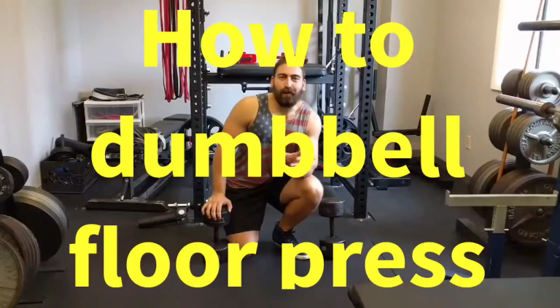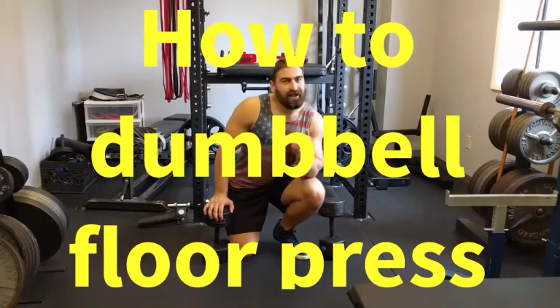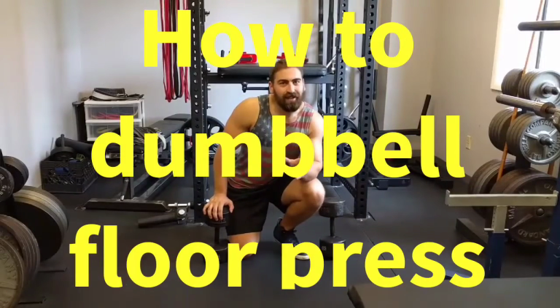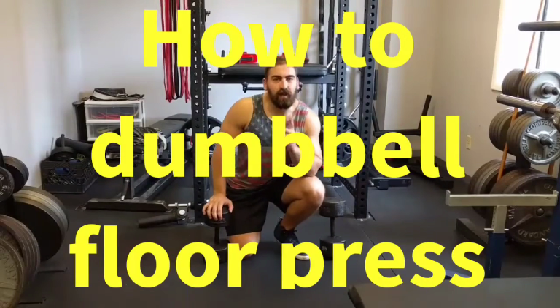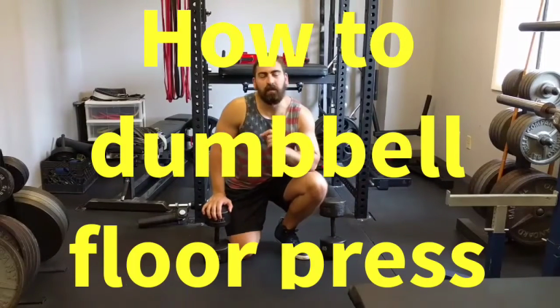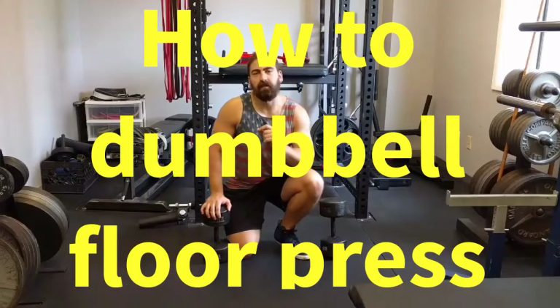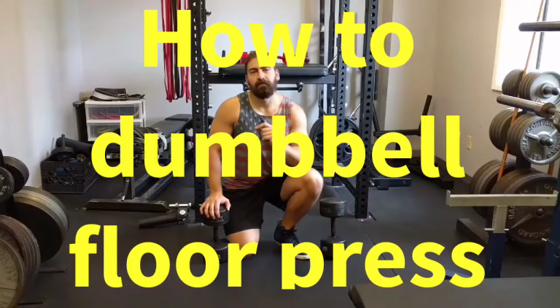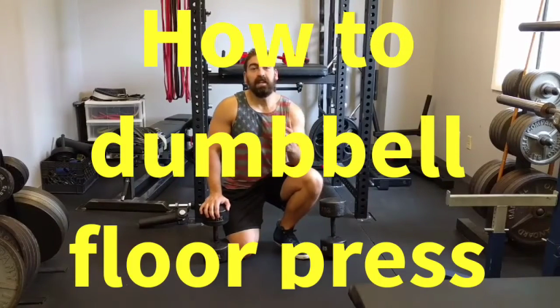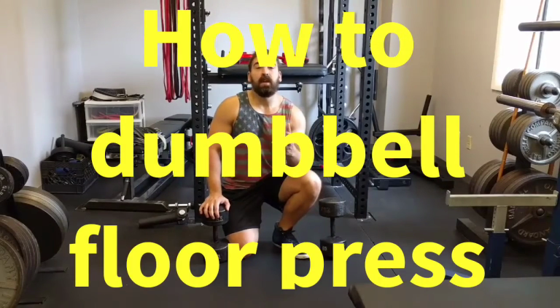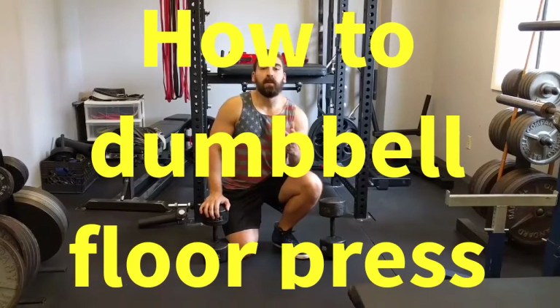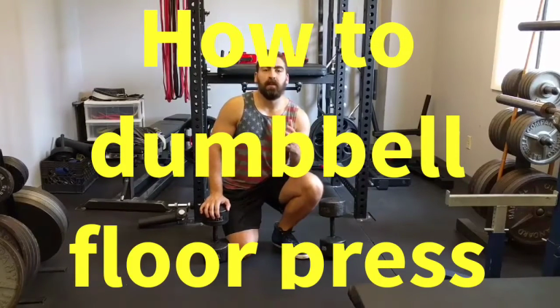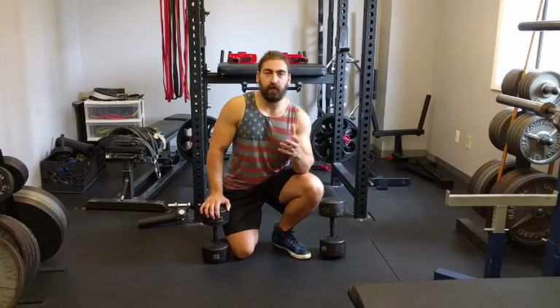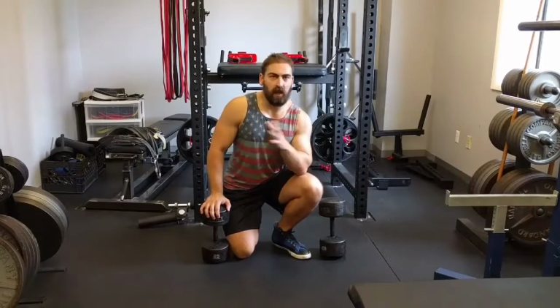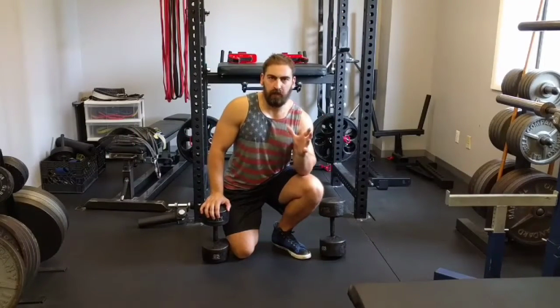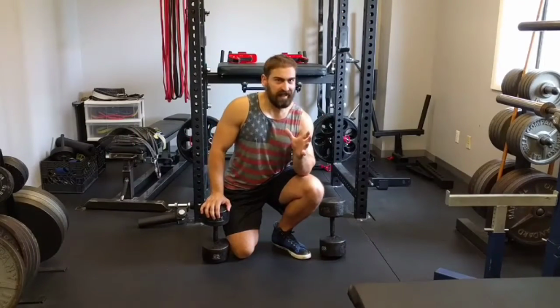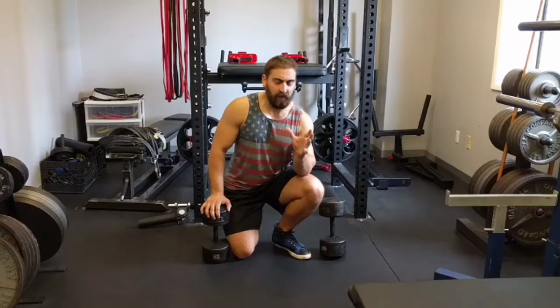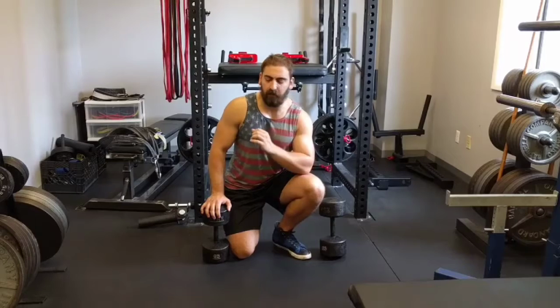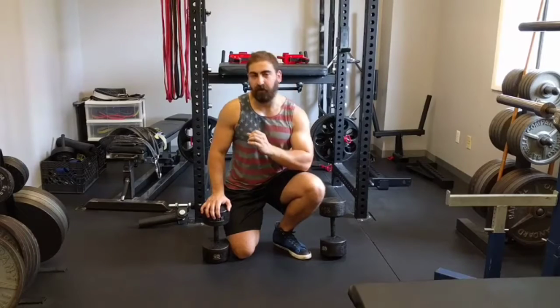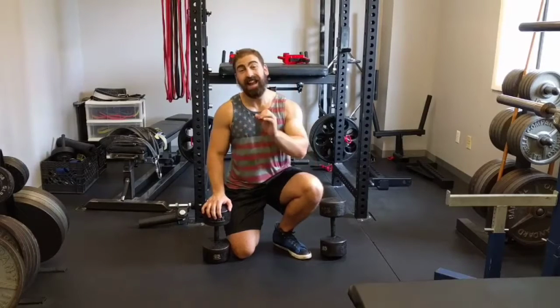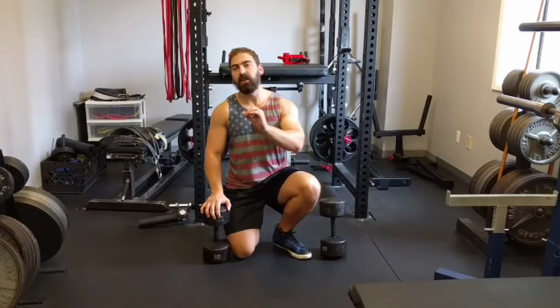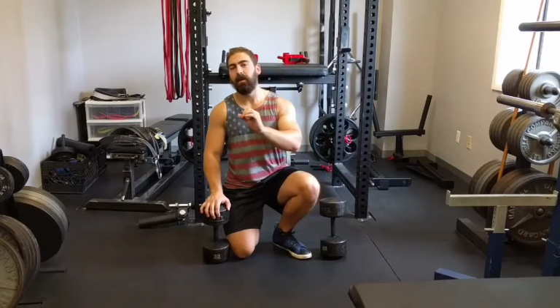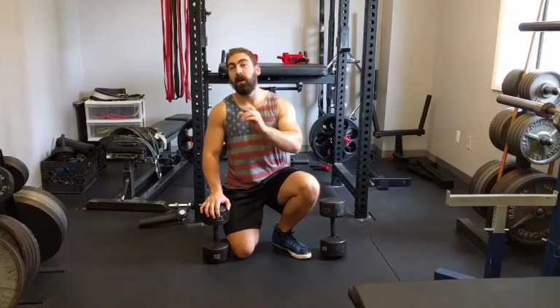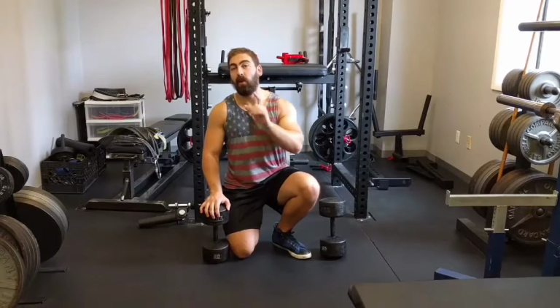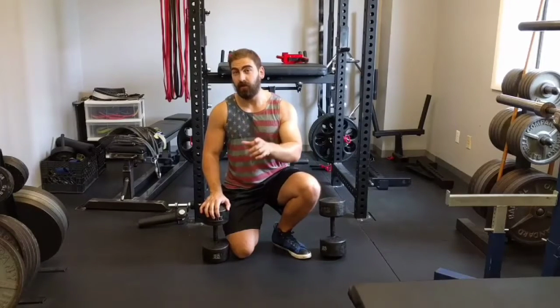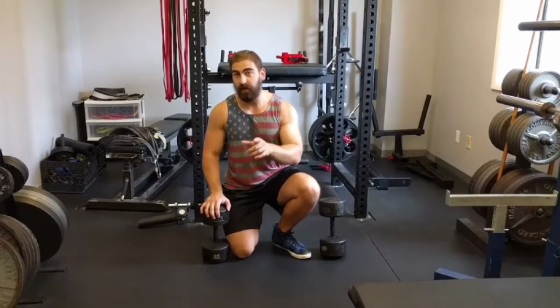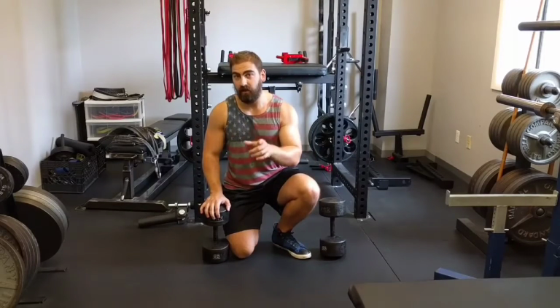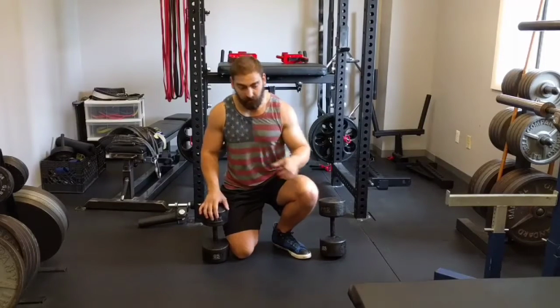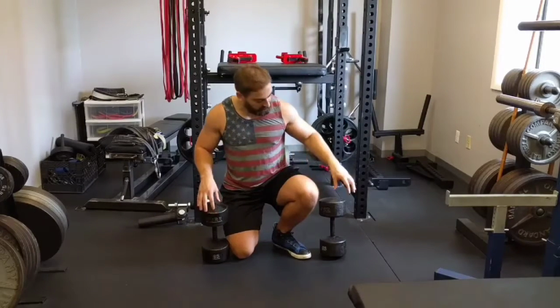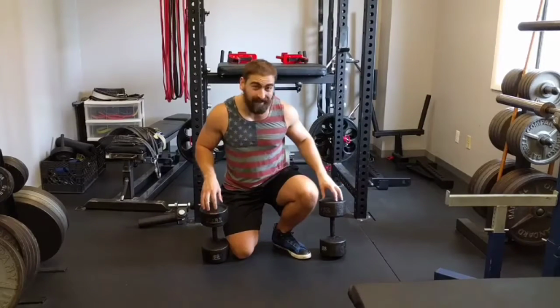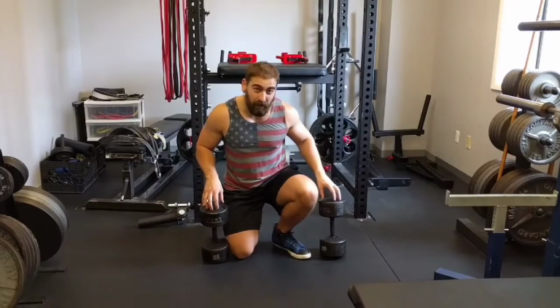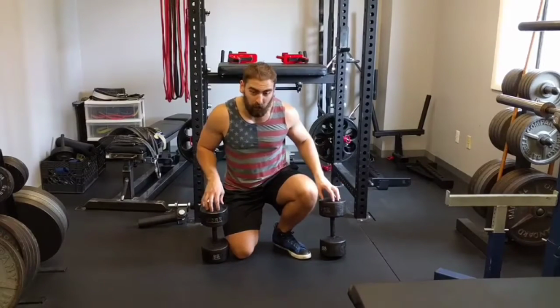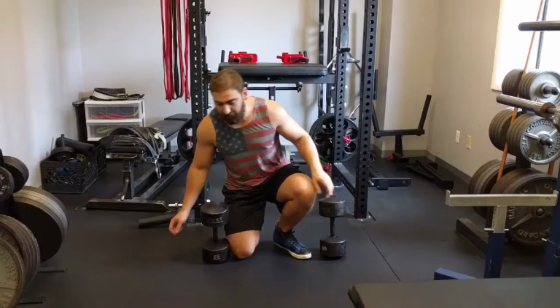Peck Week continues on One Minute Muscle. Yesterday we talked about the bench press, undisputed king of chest builders, but today I want to talk about a more underrated chest builder: the dumbbell floor press.